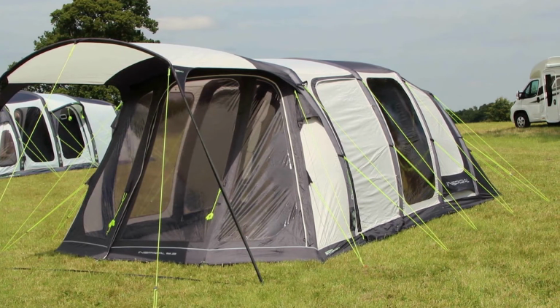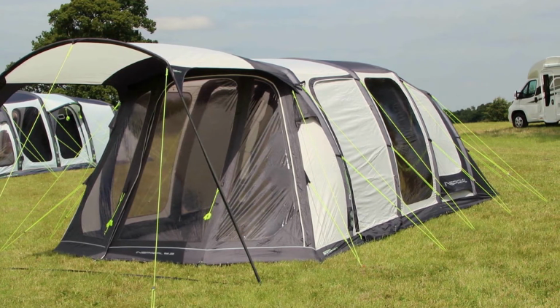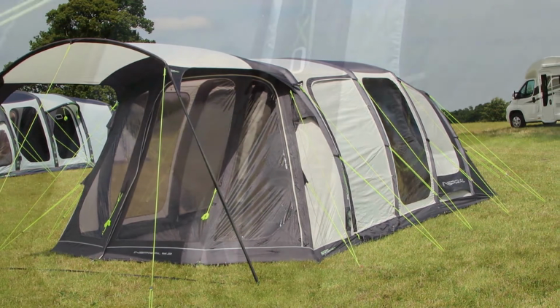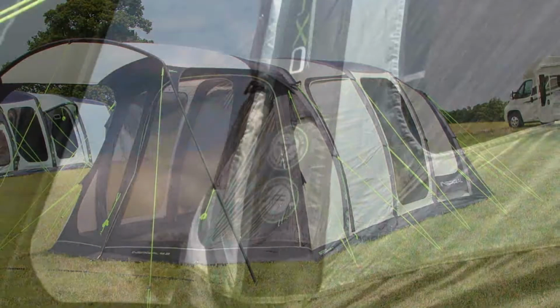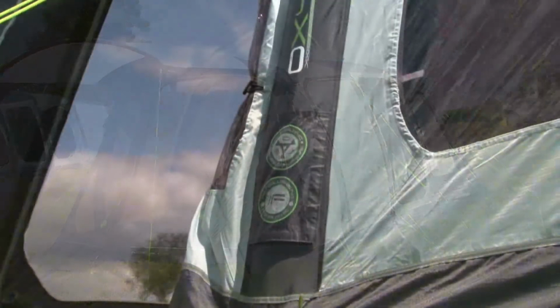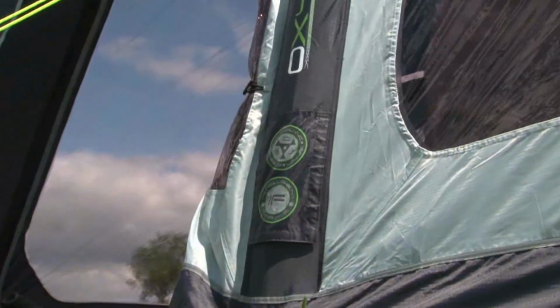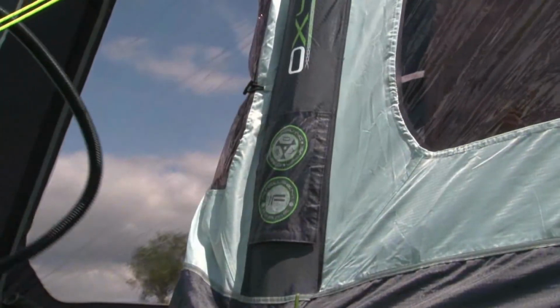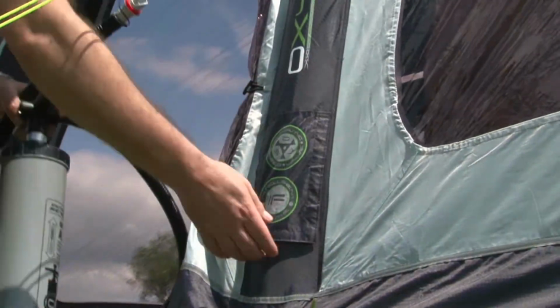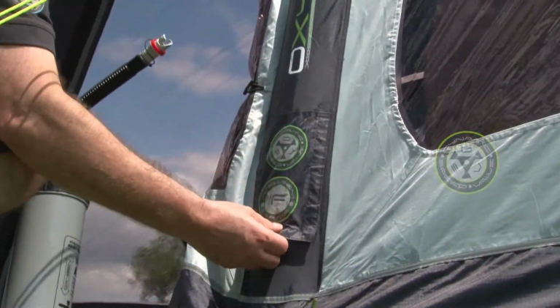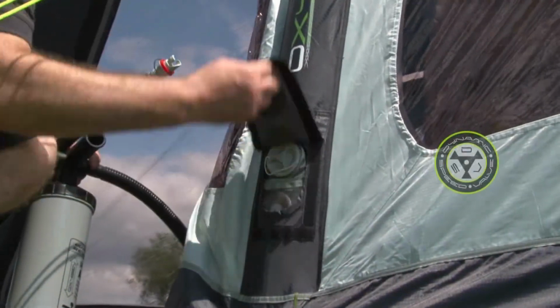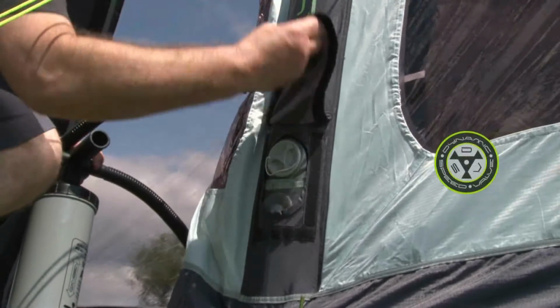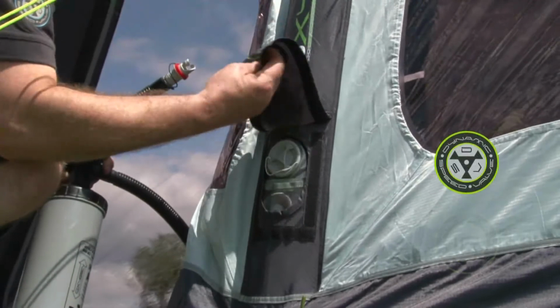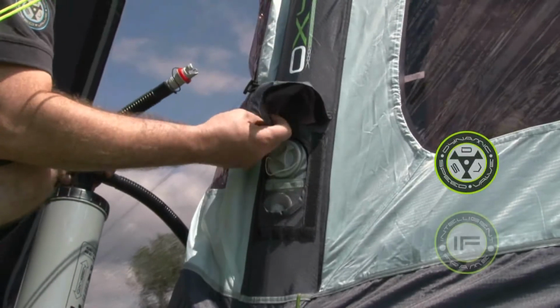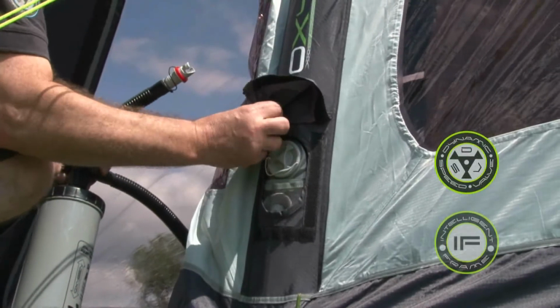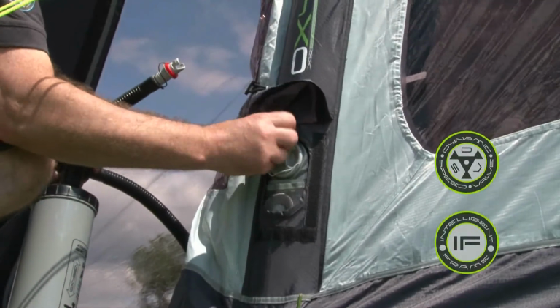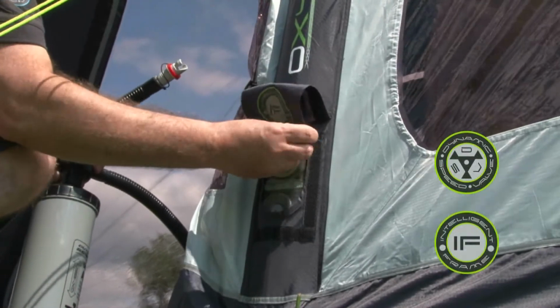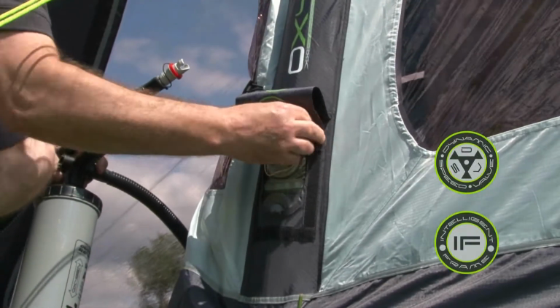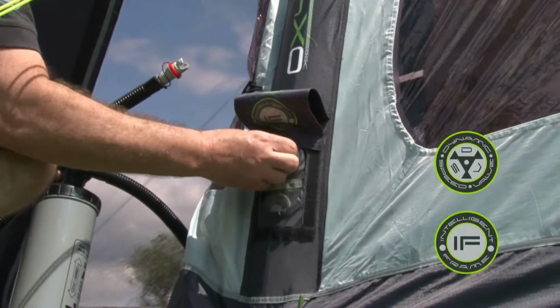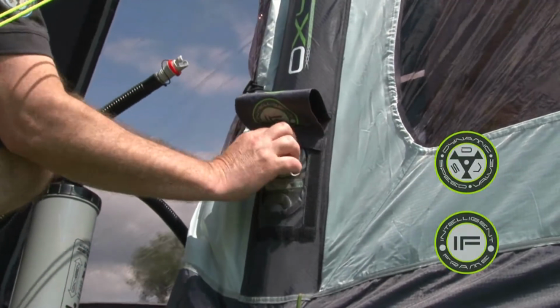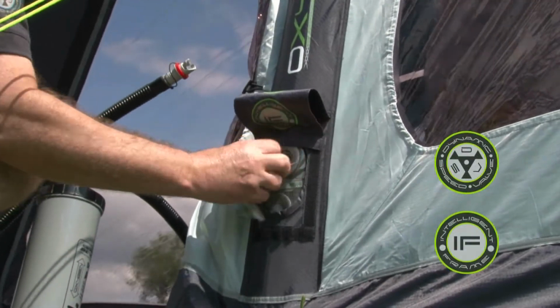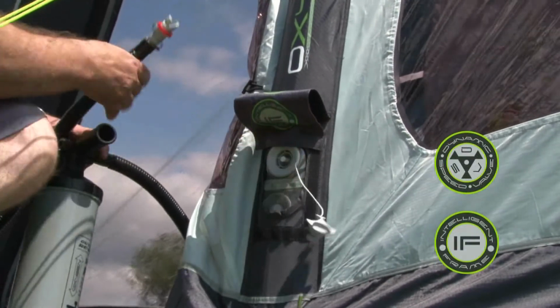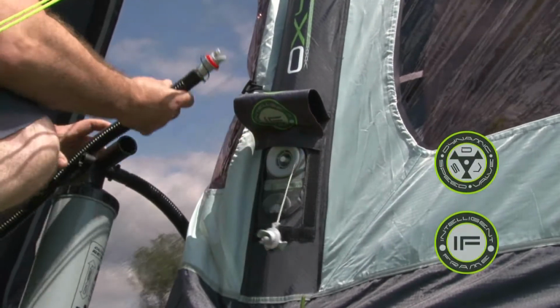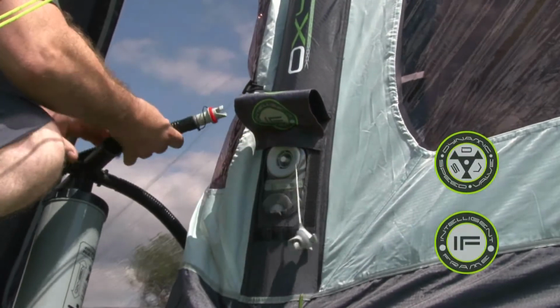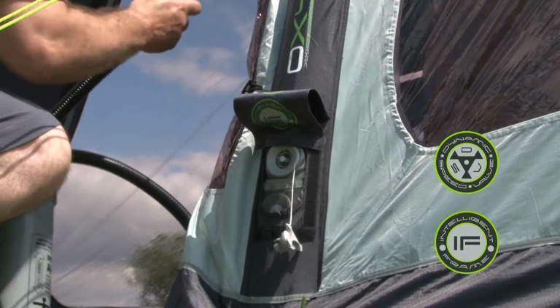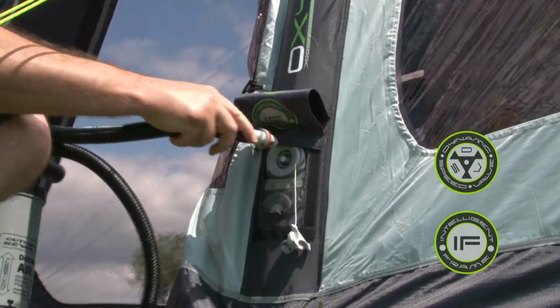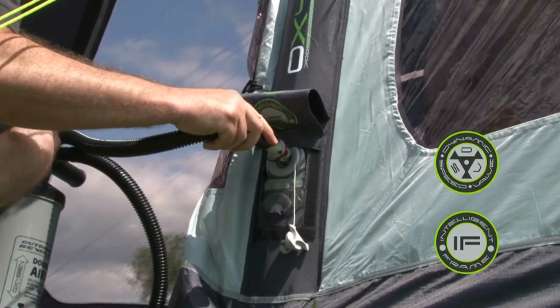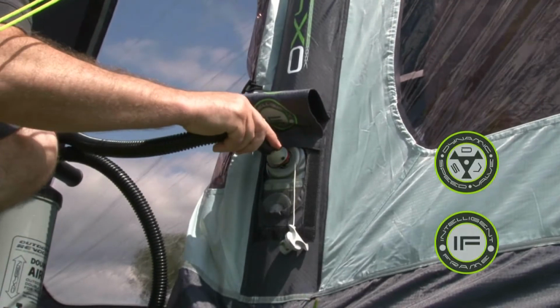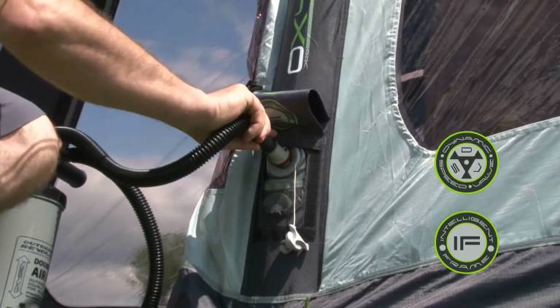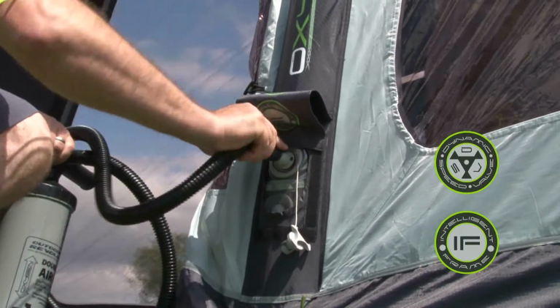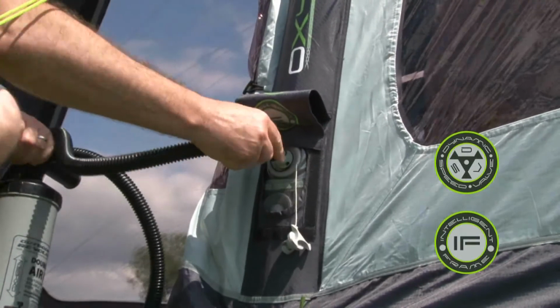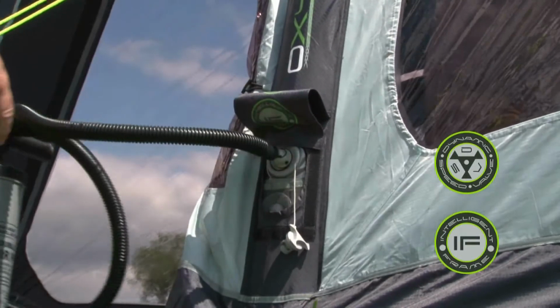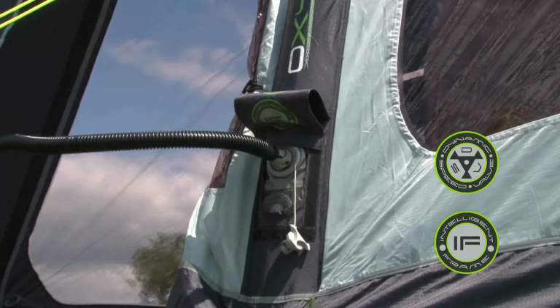The Inspiral Oxygen airframe incorporates the dynamic speed valve and the exclusive intelligent frame relief valve. Inflation is an incredibly fast process with the dual action pump provided, and deflation is just the push of a button.